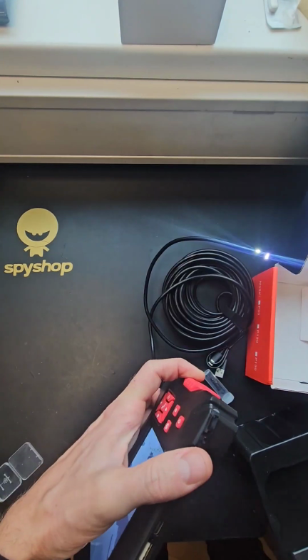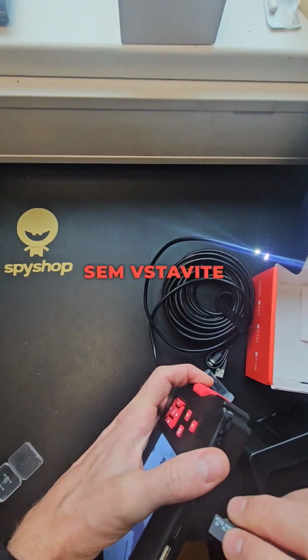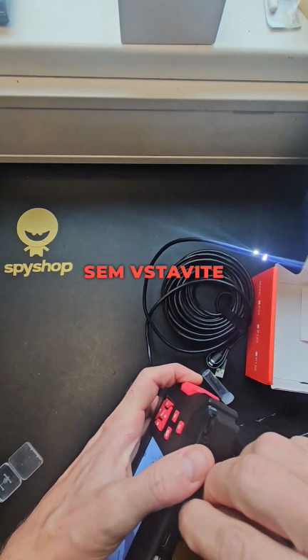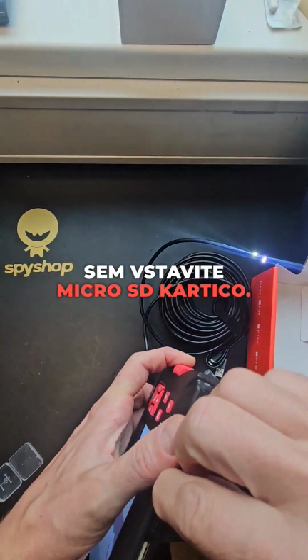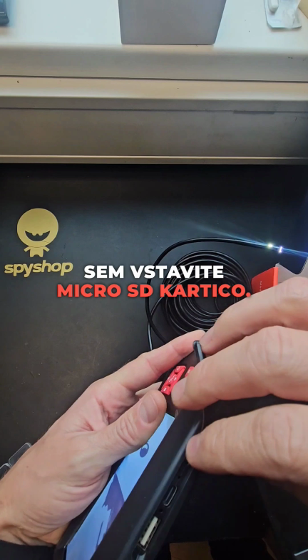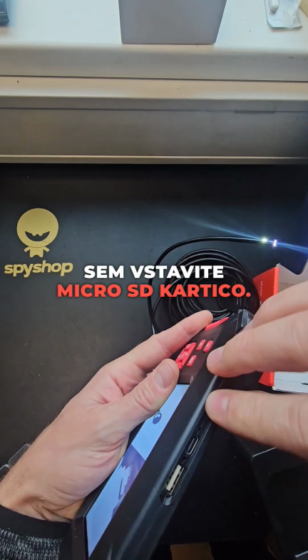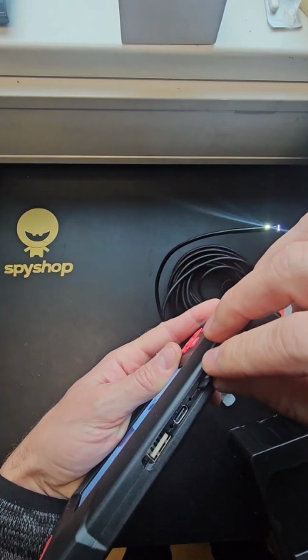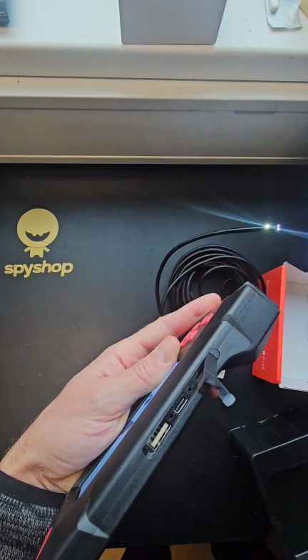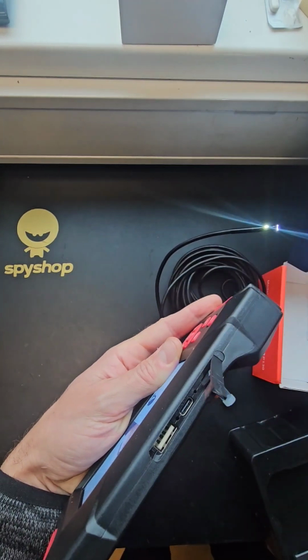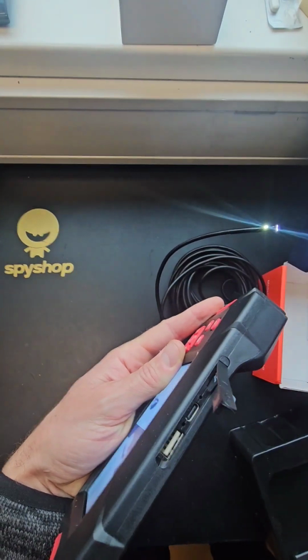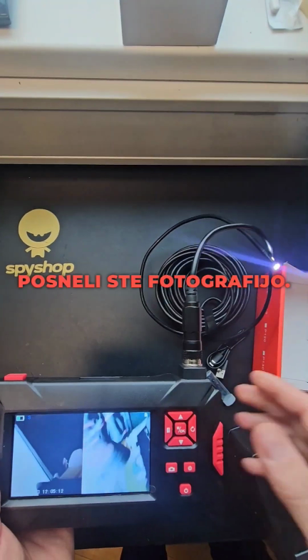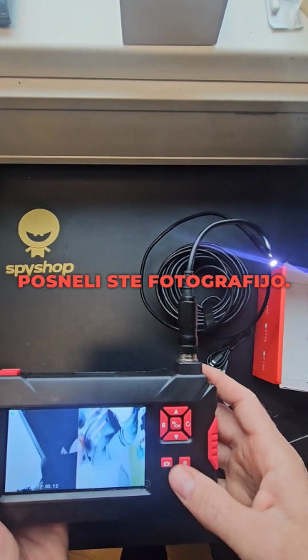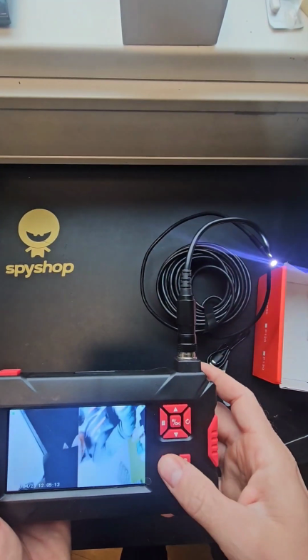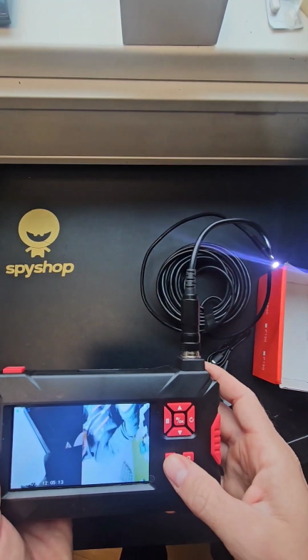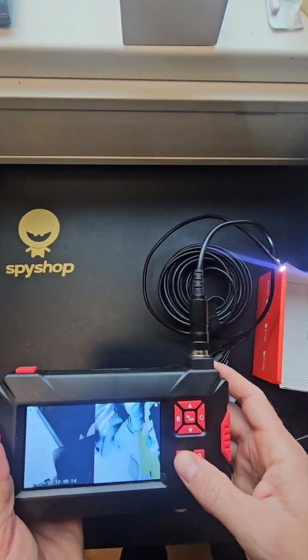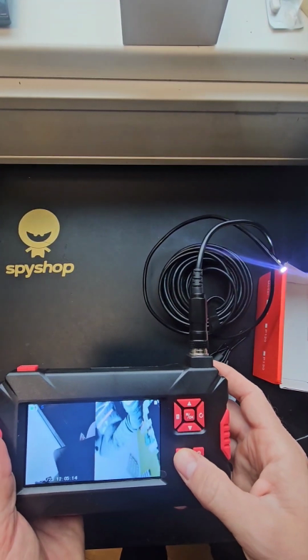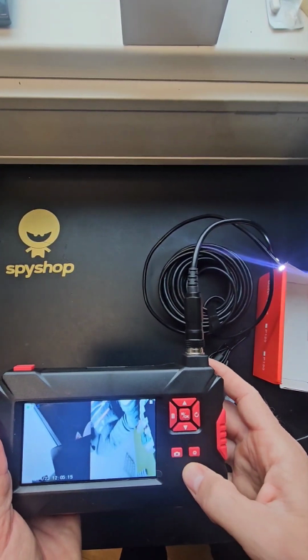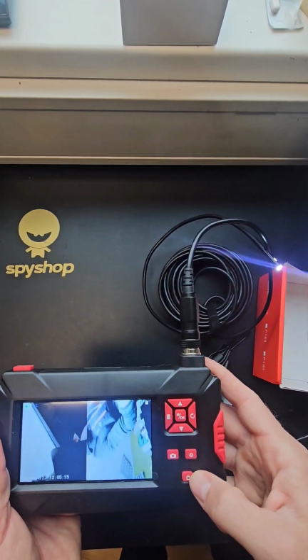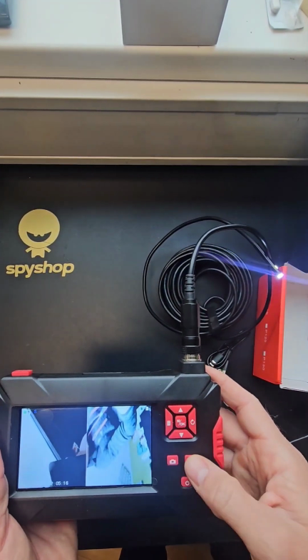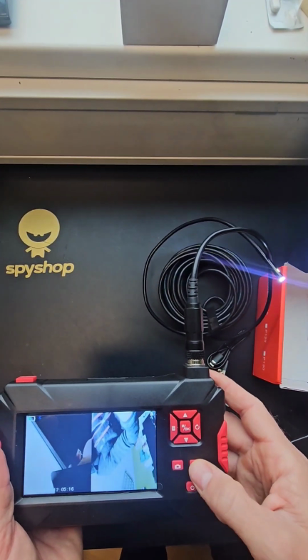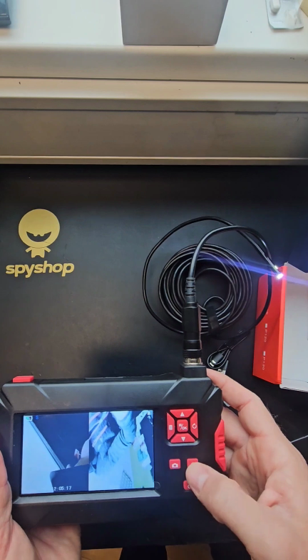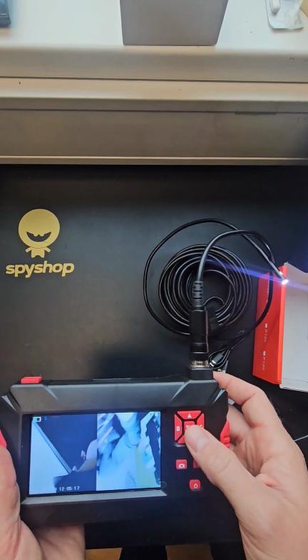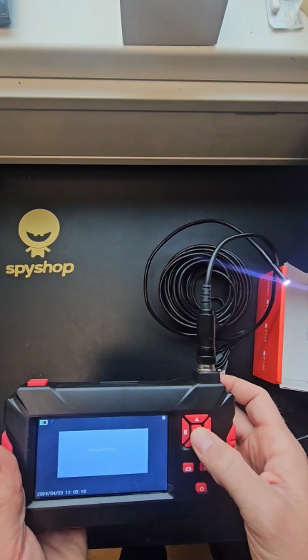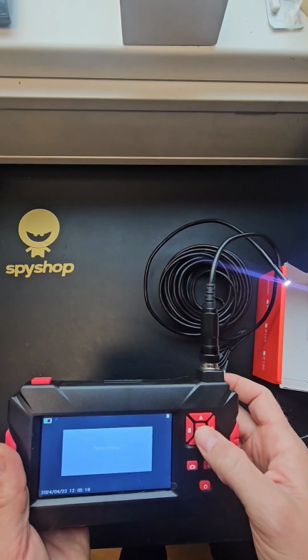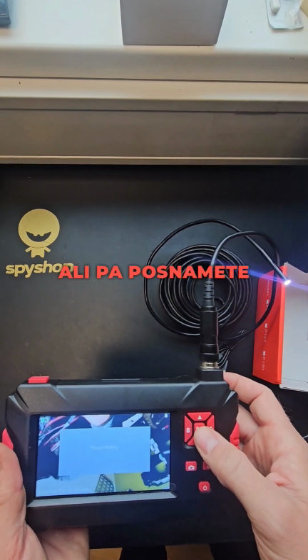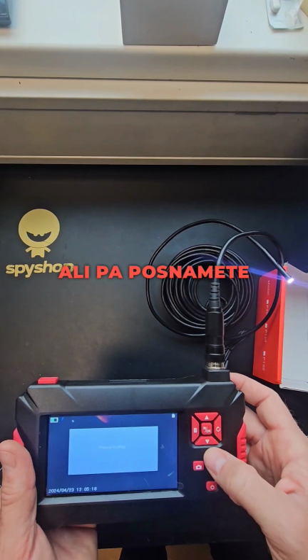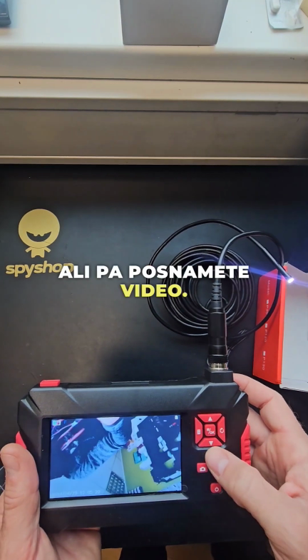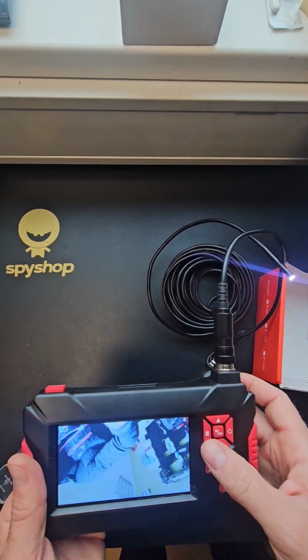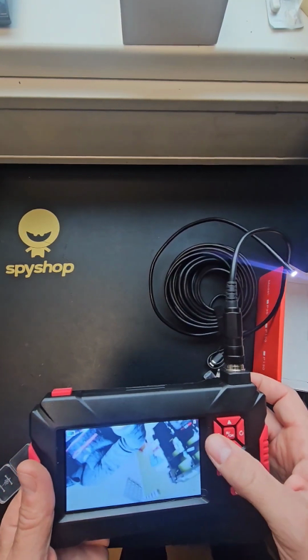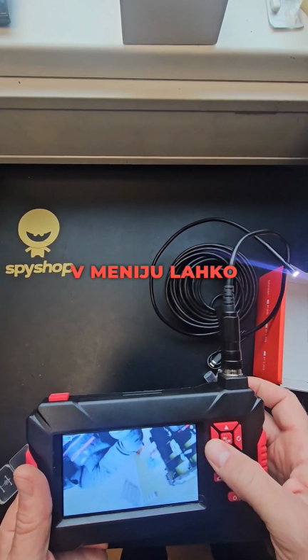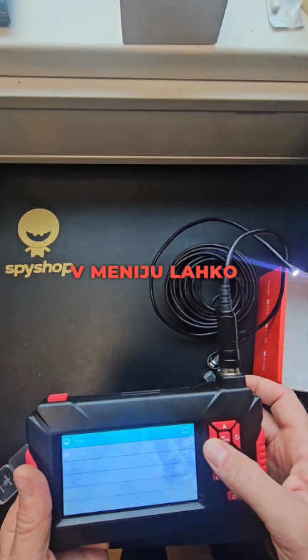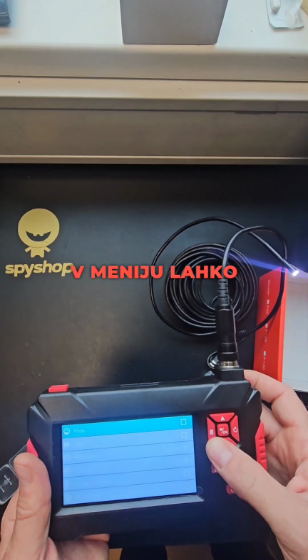Here you insert the micro SD card. You can take a photo or record video. In the menu you will see the options.